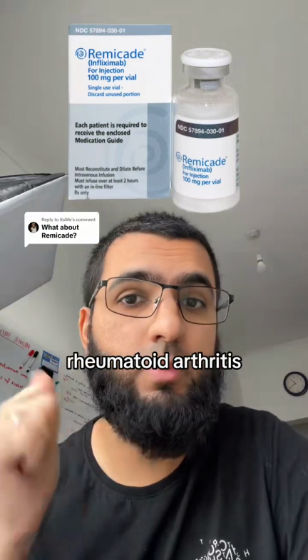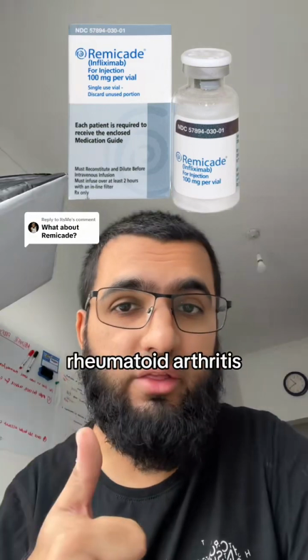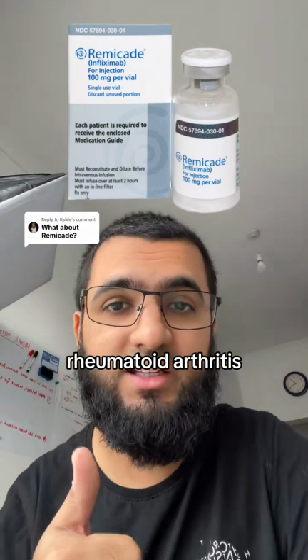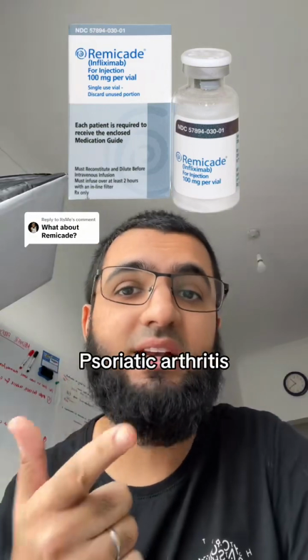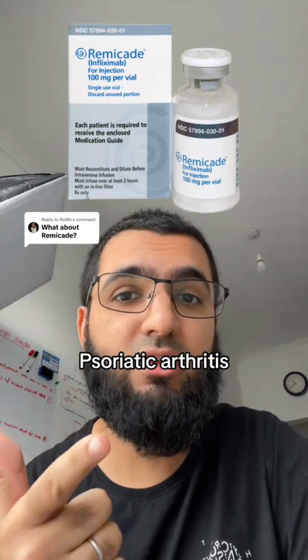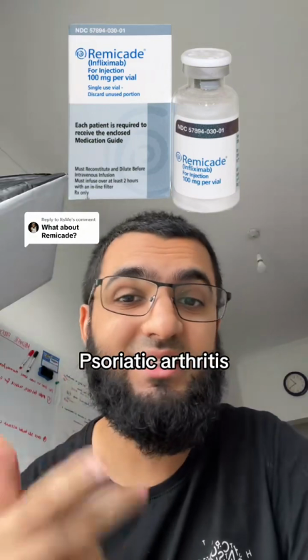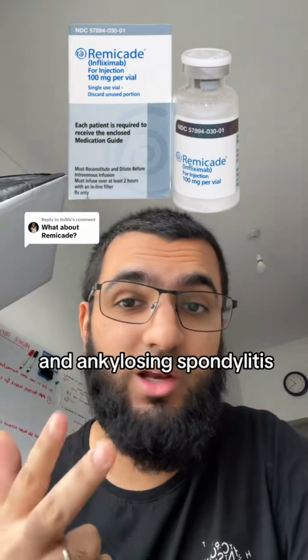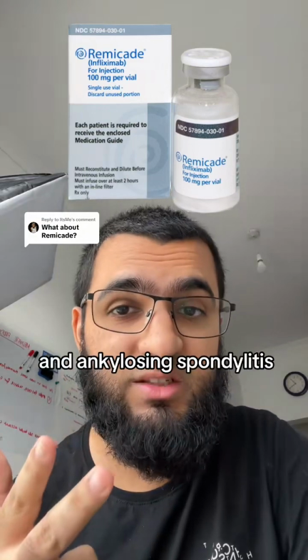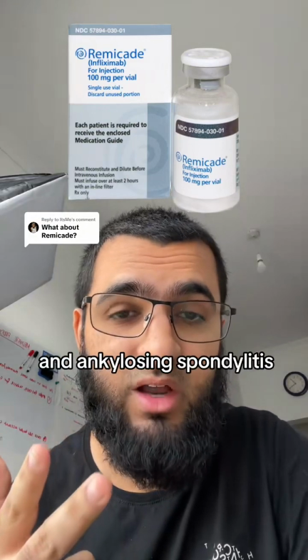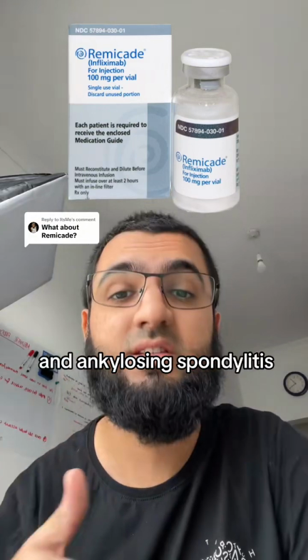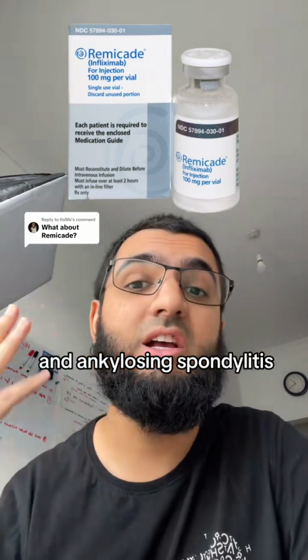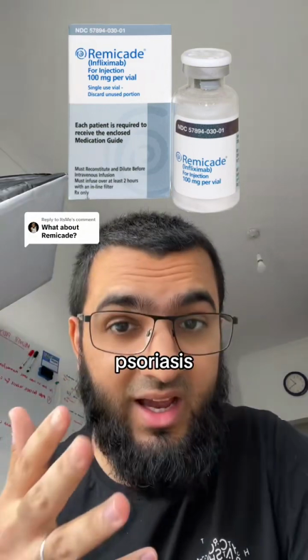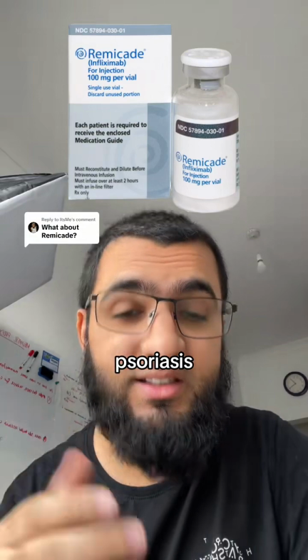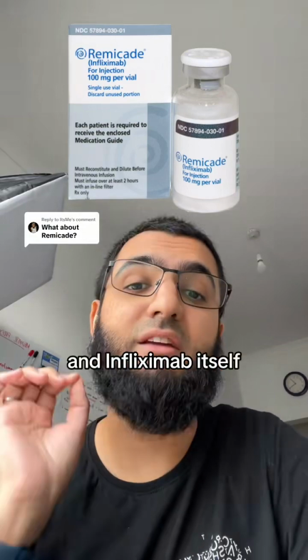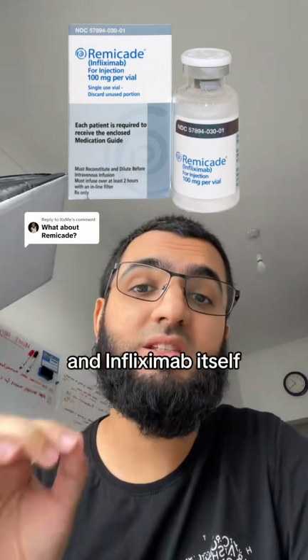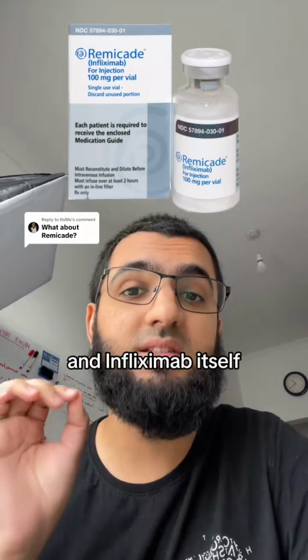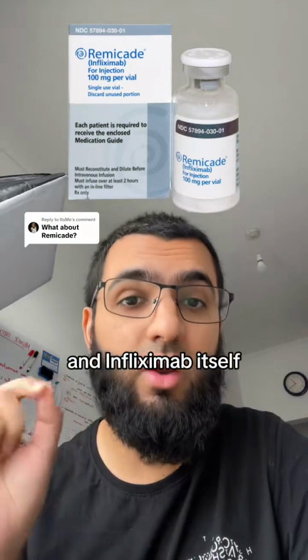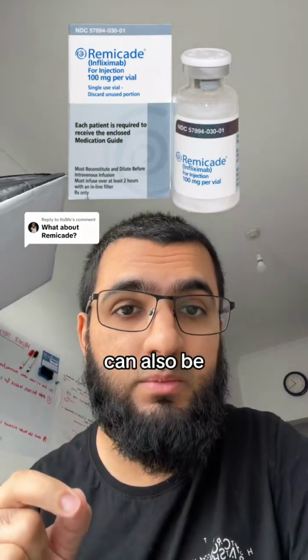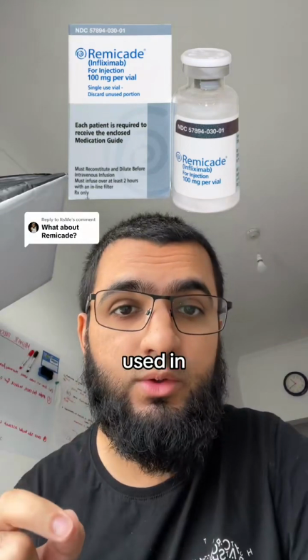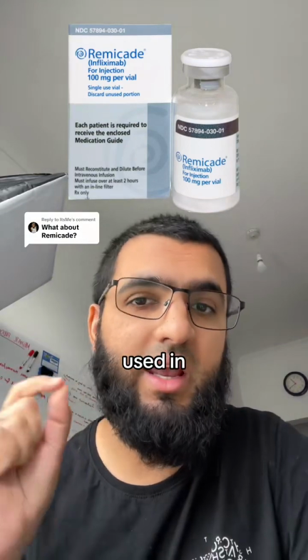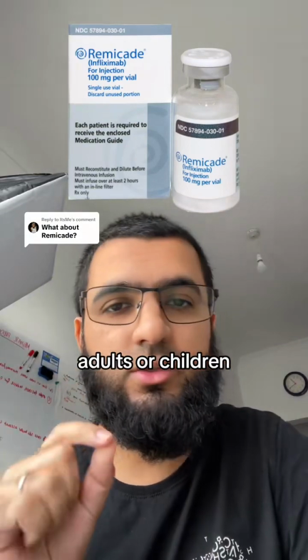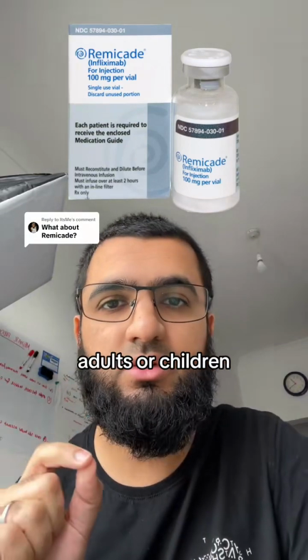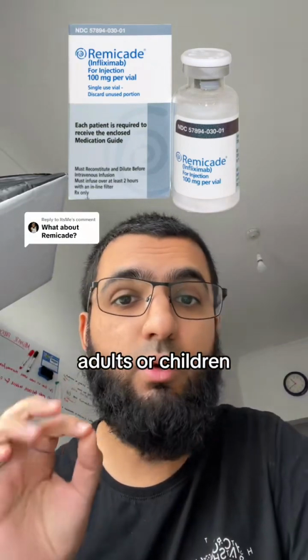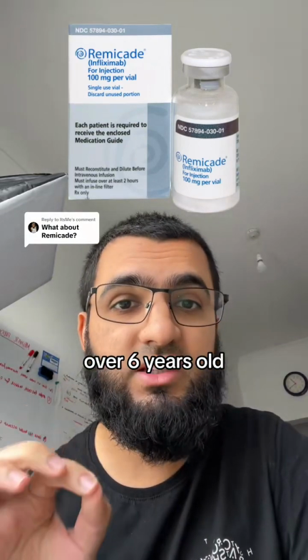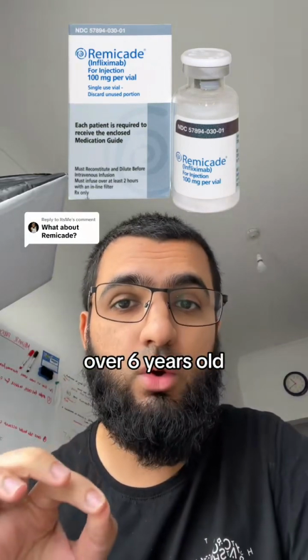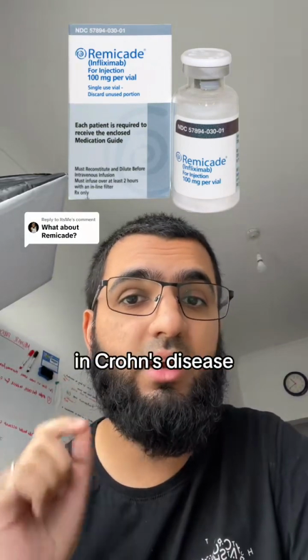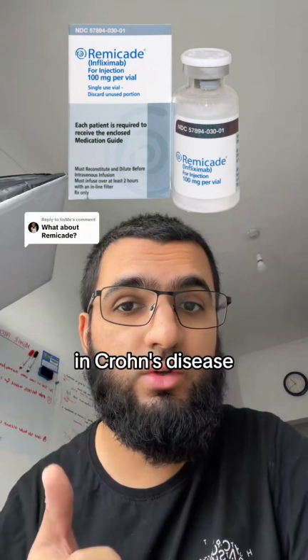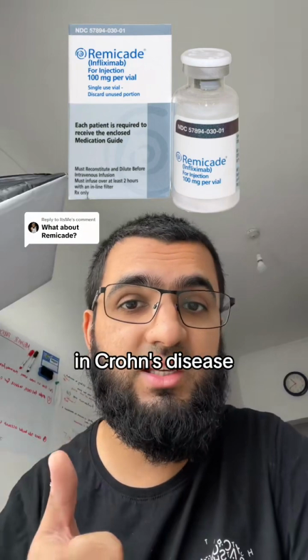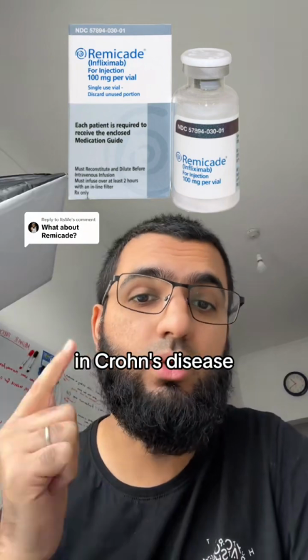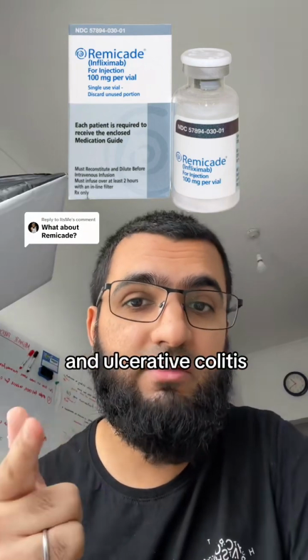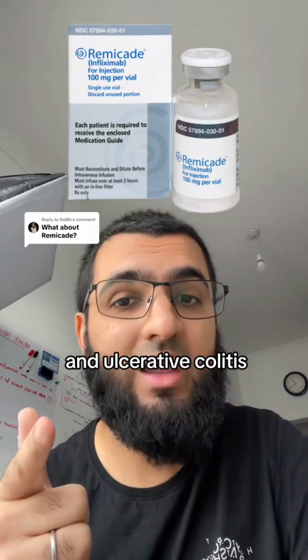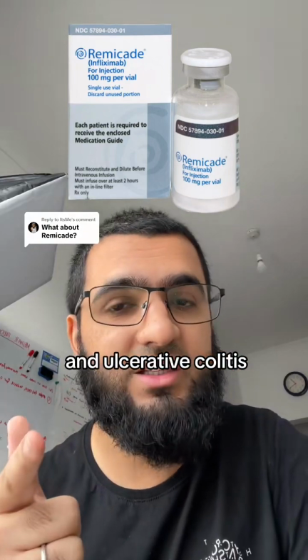Rheumatoid arthritis, psoriatic arthritis, ankylosing spondylitis, psoriasis. Infliximab can also be used in adults or children over six years old in Crohn's disease or ulcerative colitis.